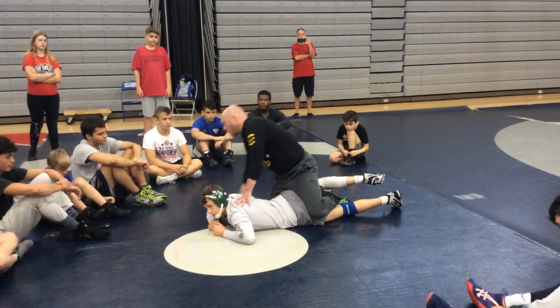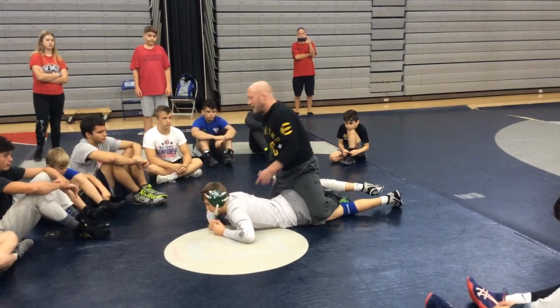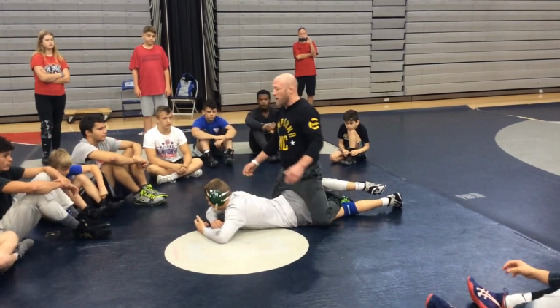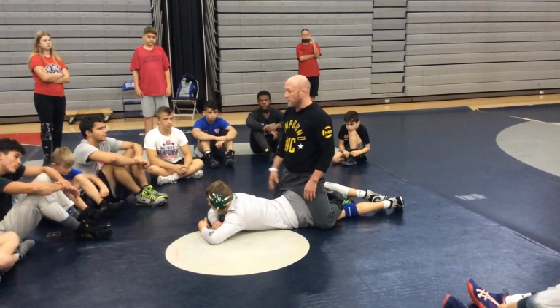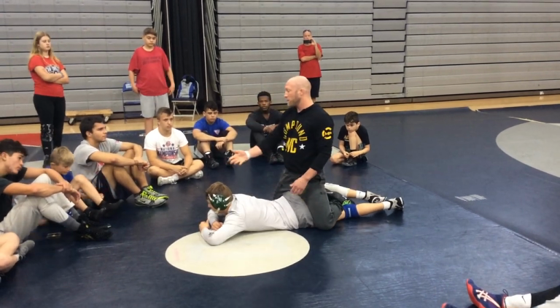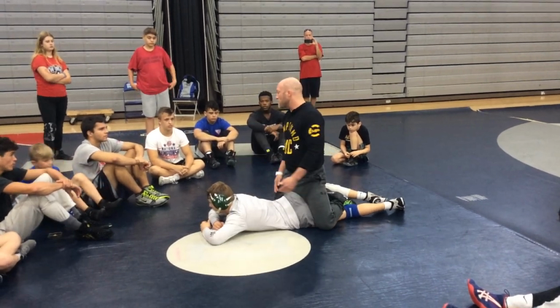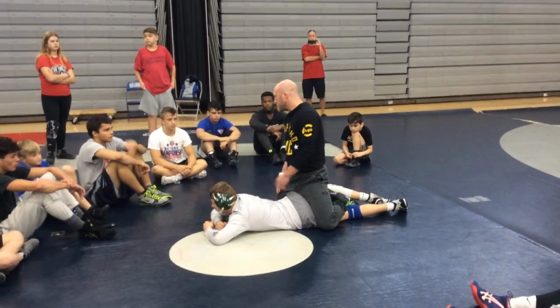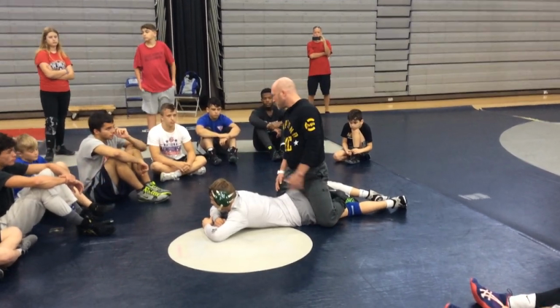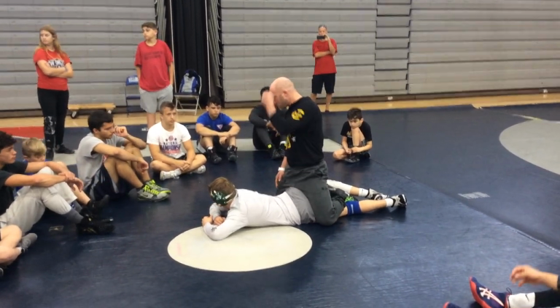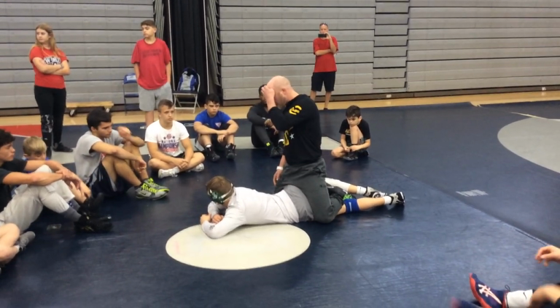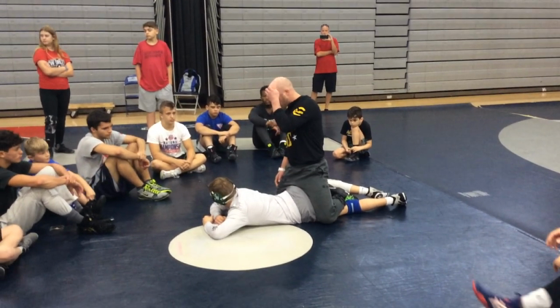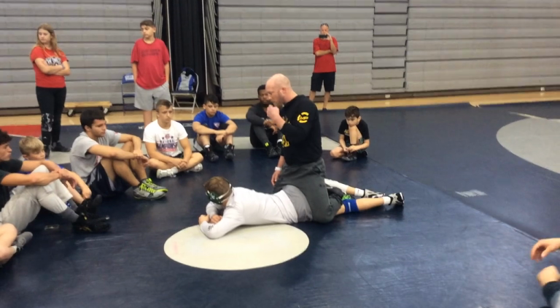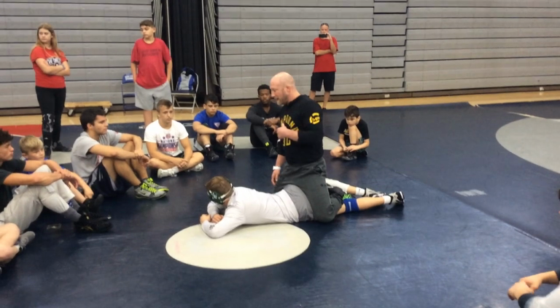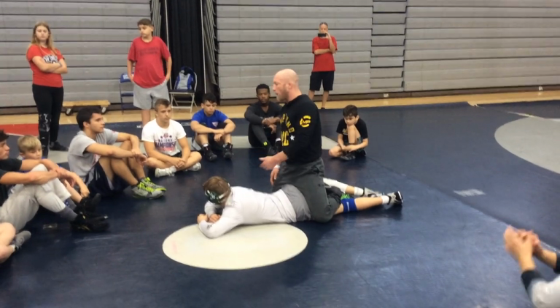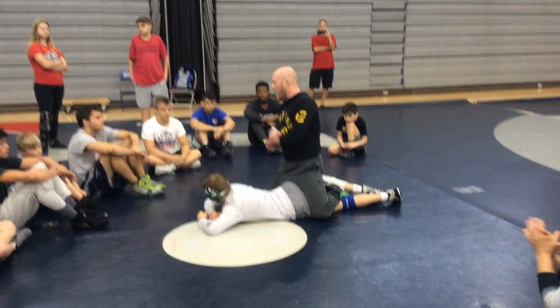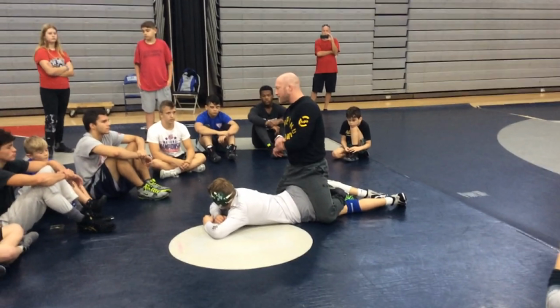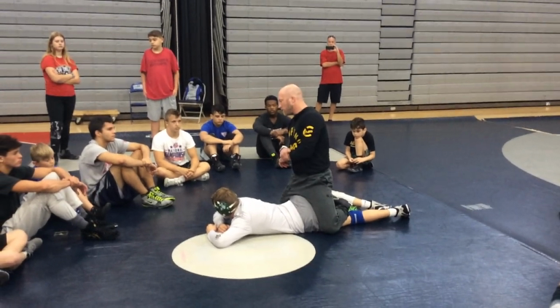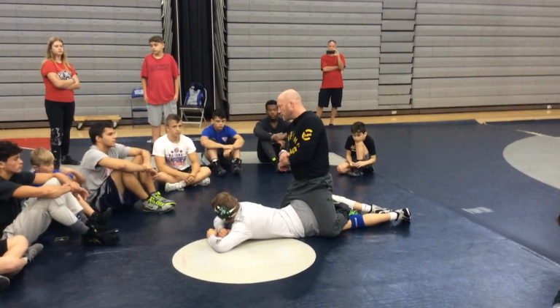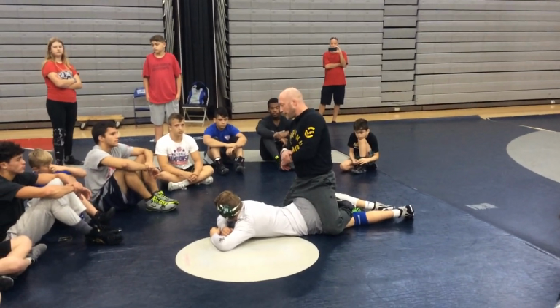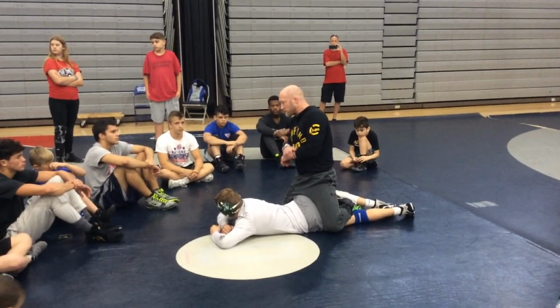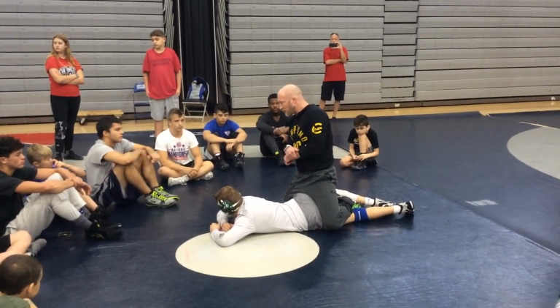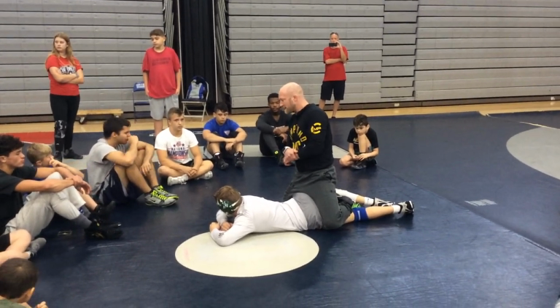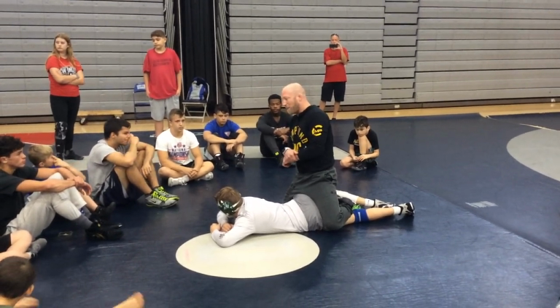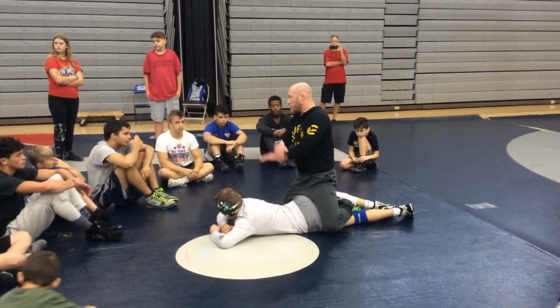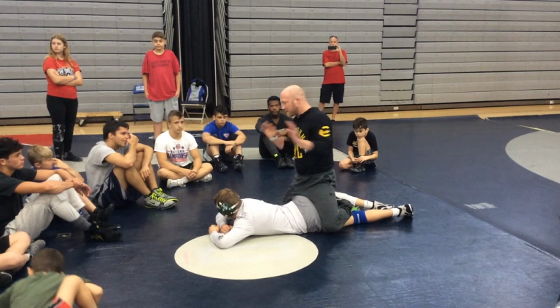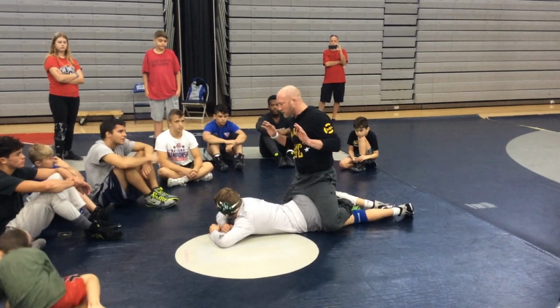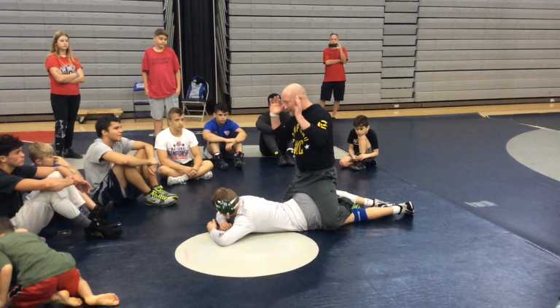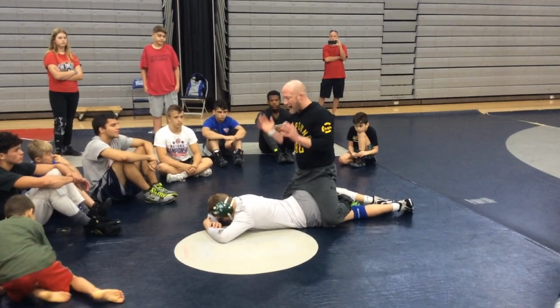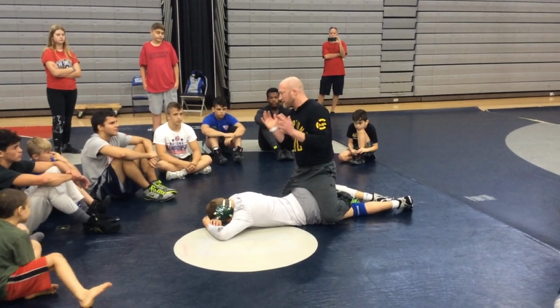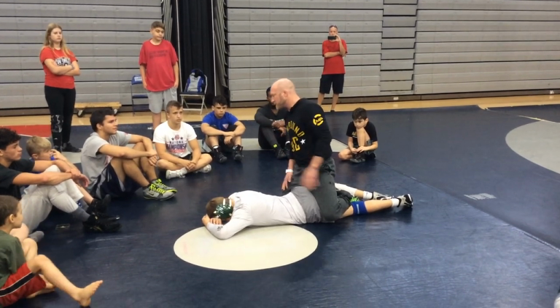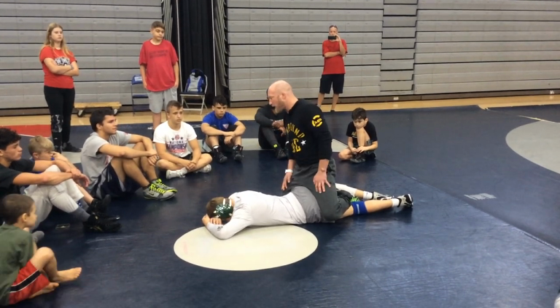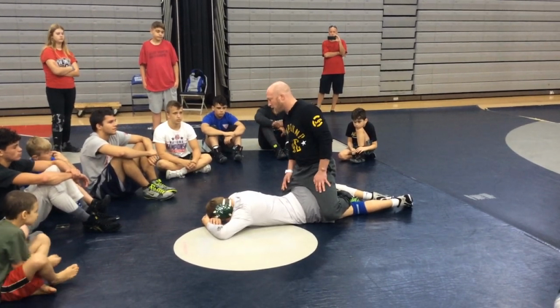What he started doing — we taught him this, or Coach Roper, the guy I started the compound with, he taught him this power half tilt. Well, he got so good at it that everybody would do everything they could to not get caught in this power half tilt.